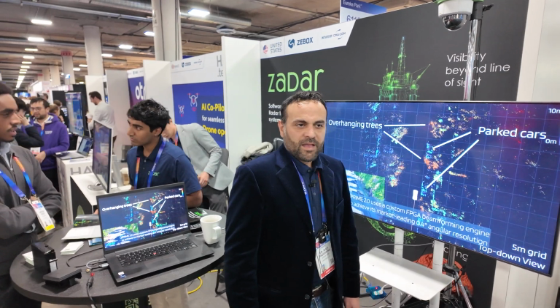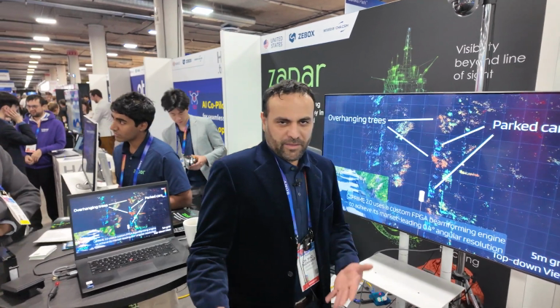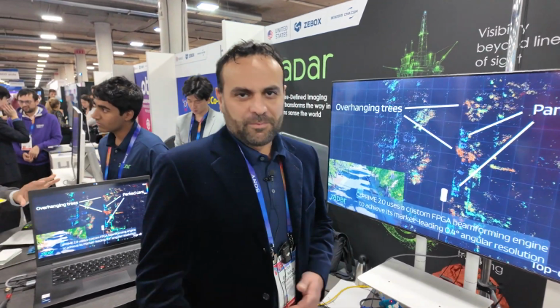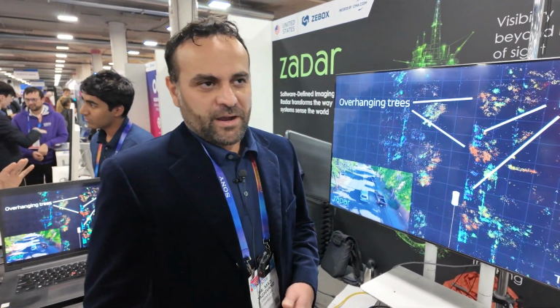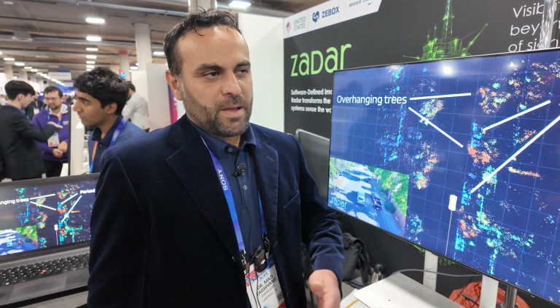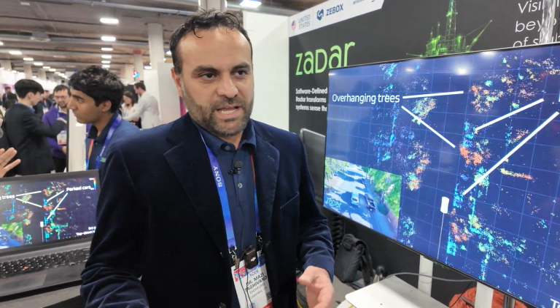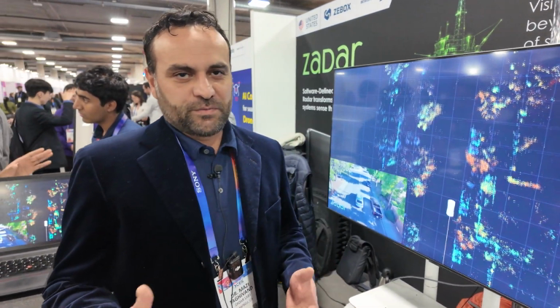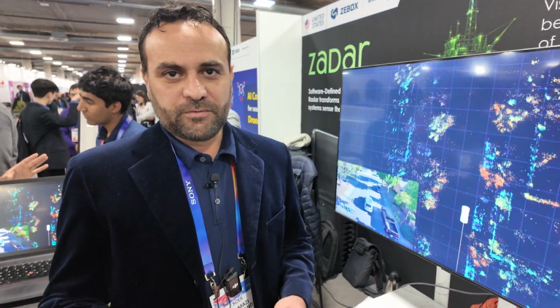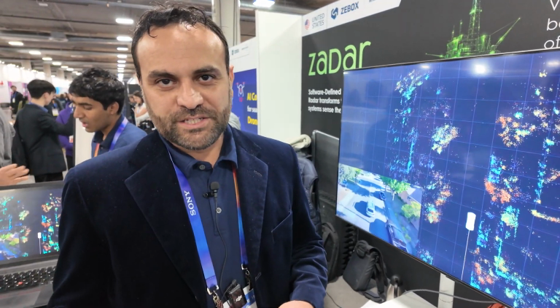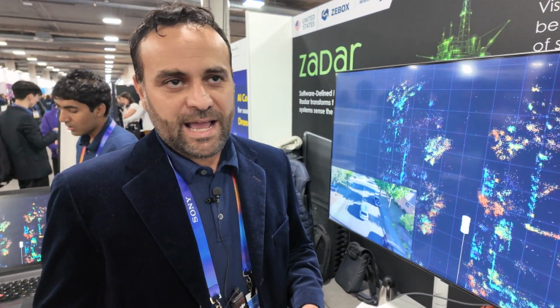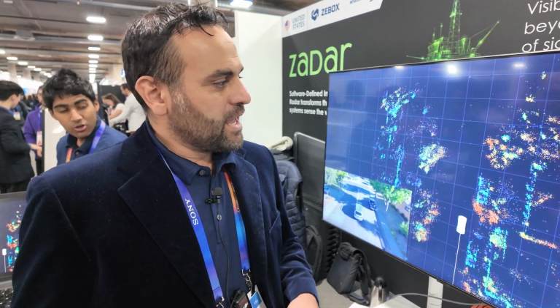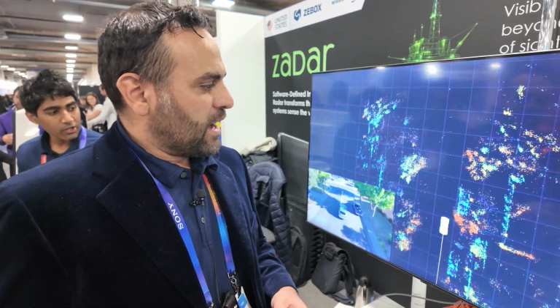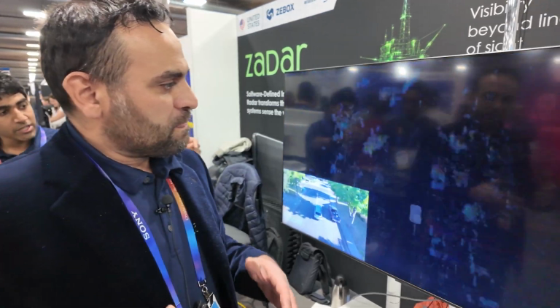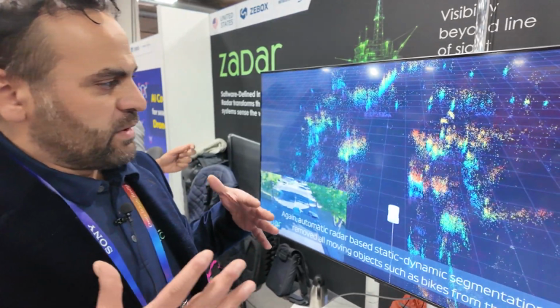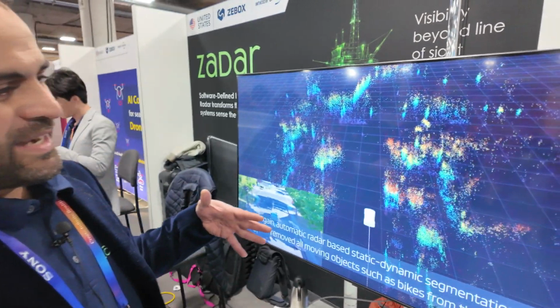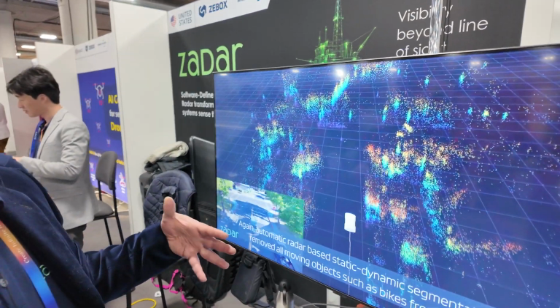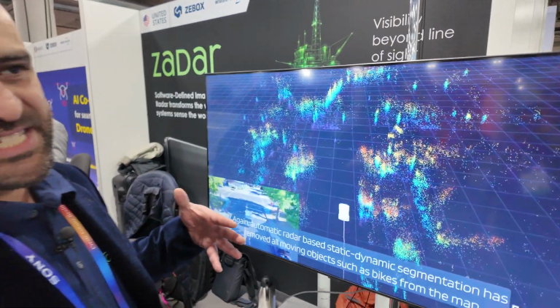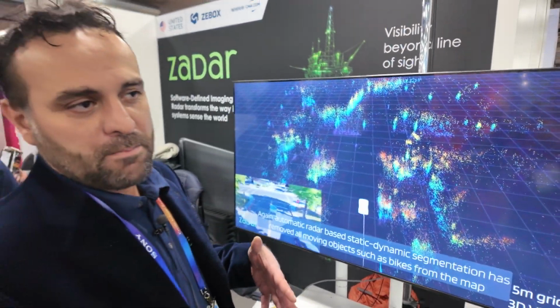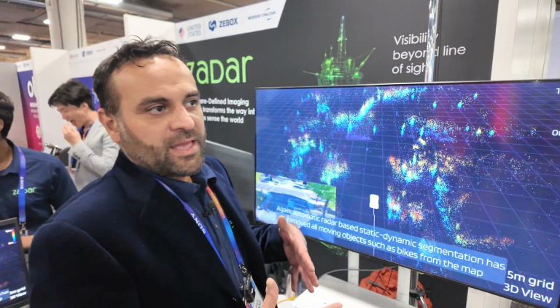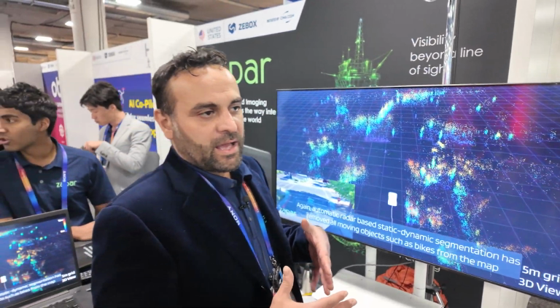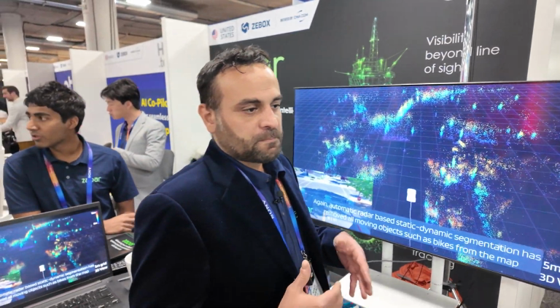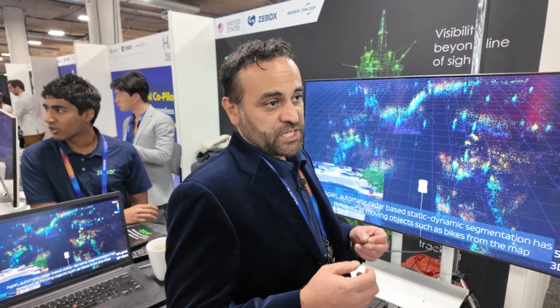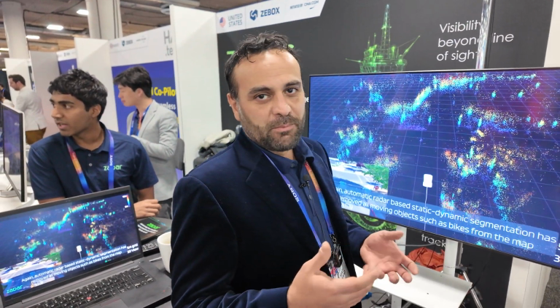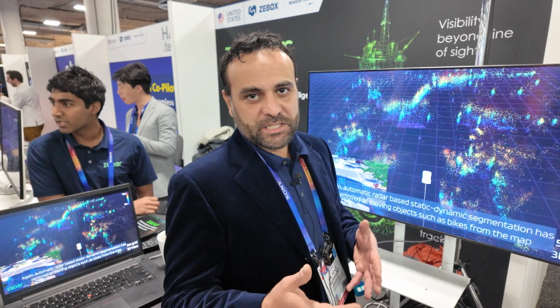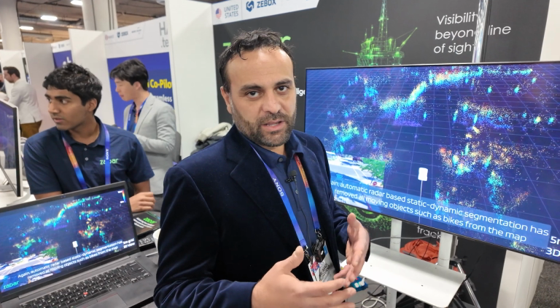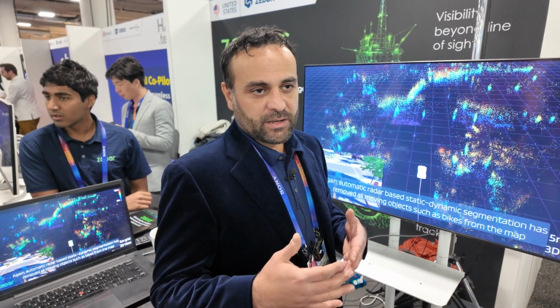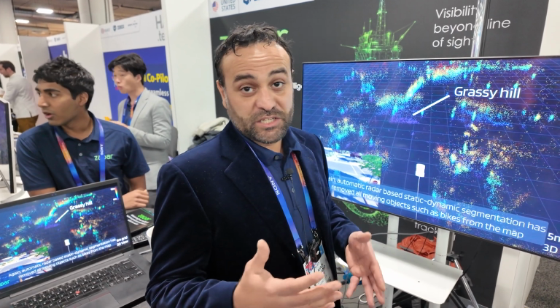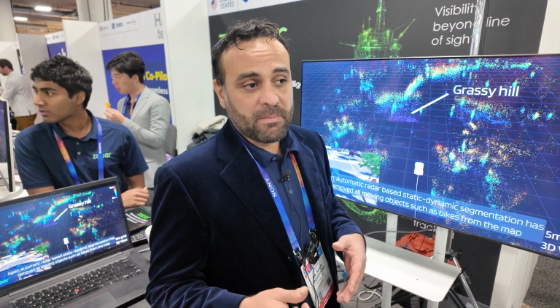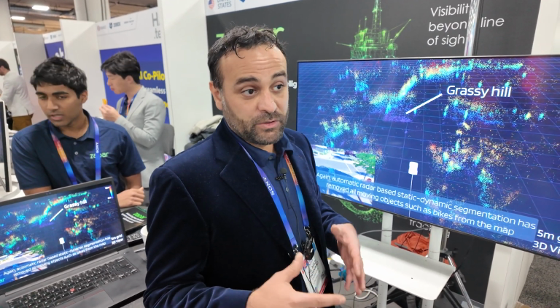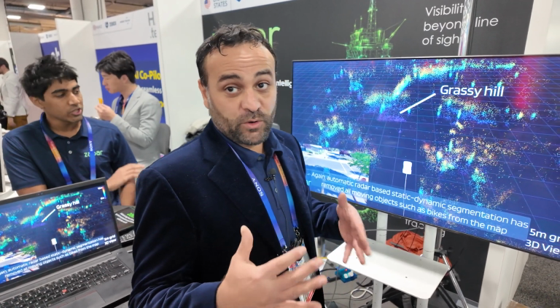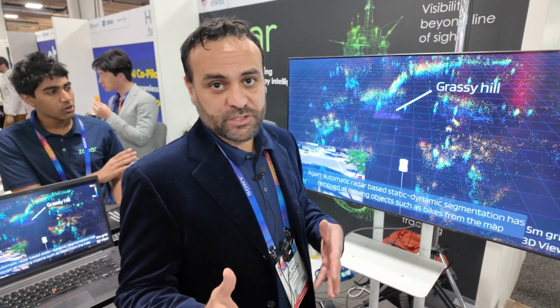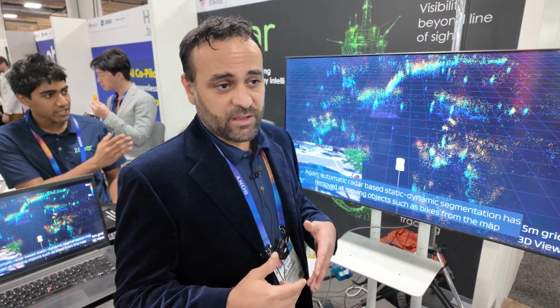Hi, thanks for coming here. I'm Mazi, I'm the Chief Business Officer at Zeta Labs. Here we're showing an example of SLAM, which is simultaneous localization and mapping using 4D imaging radar.